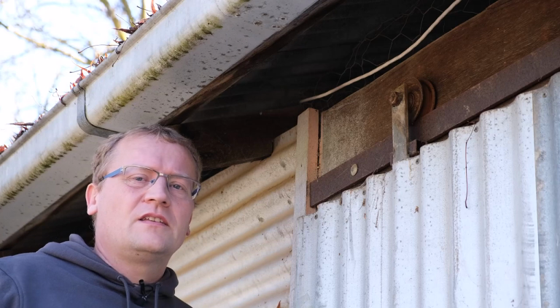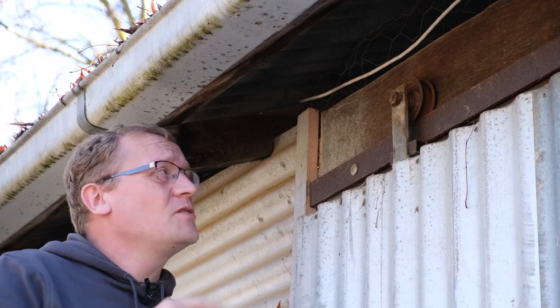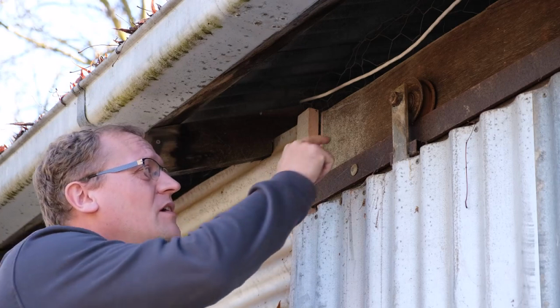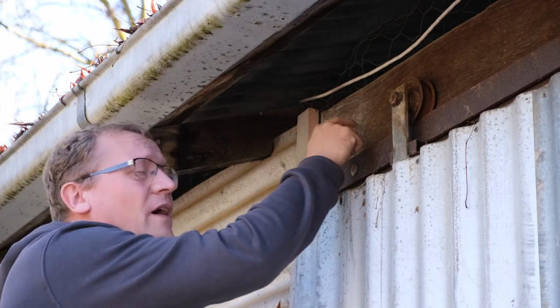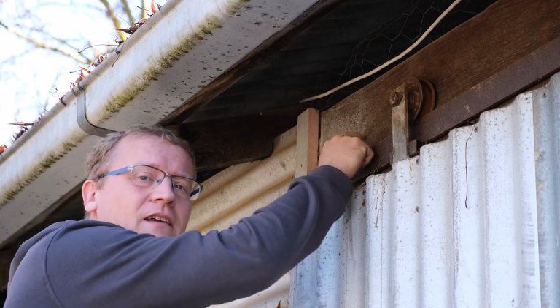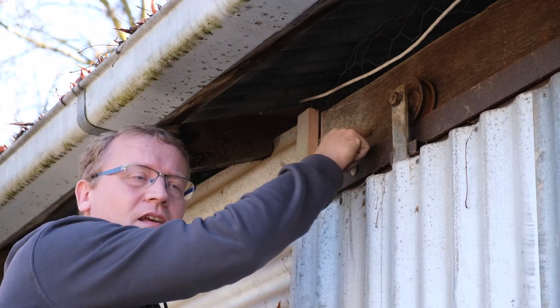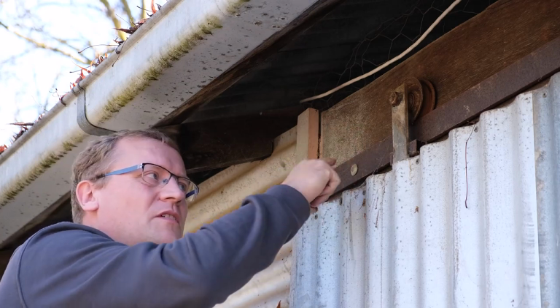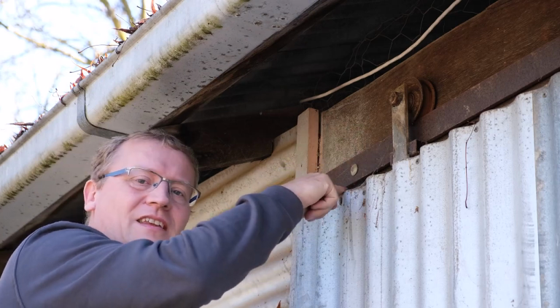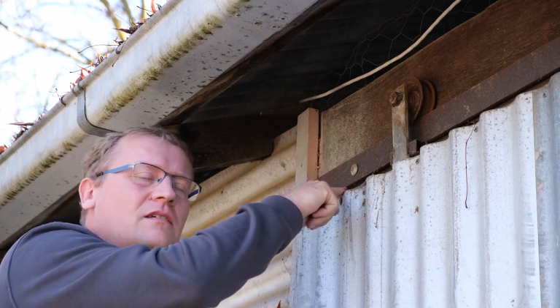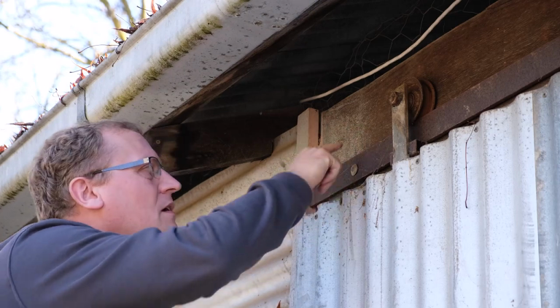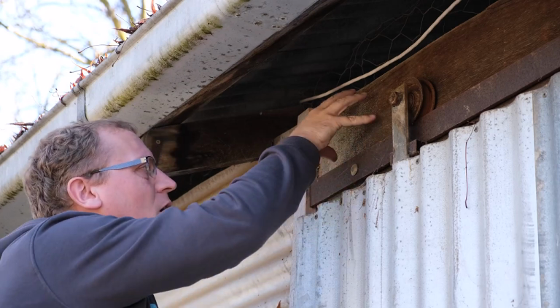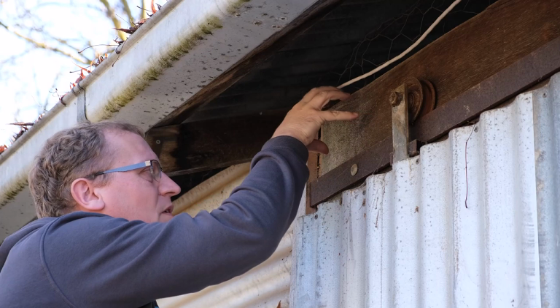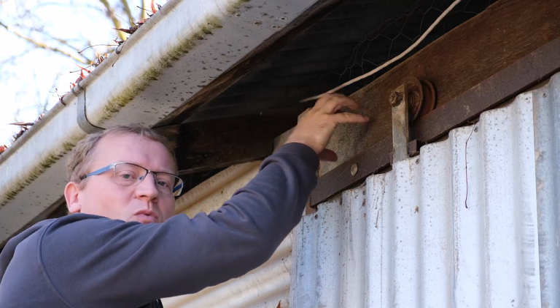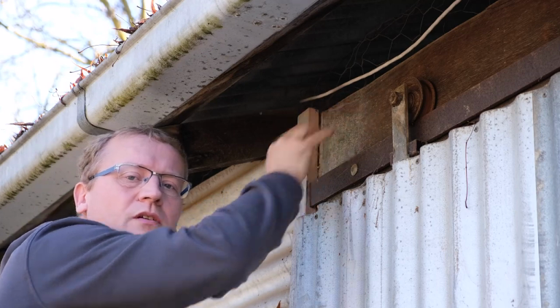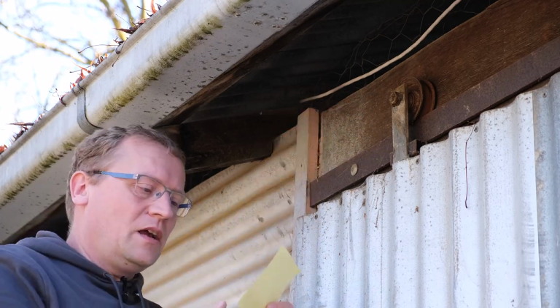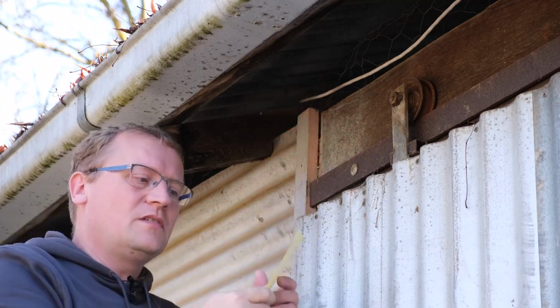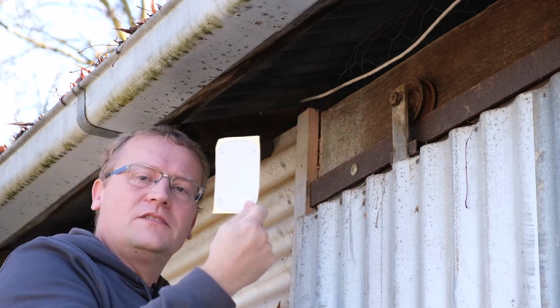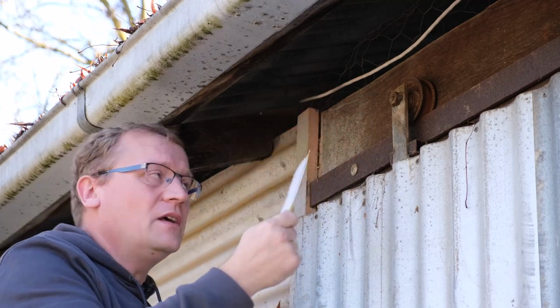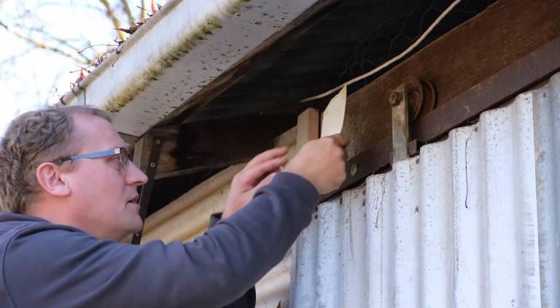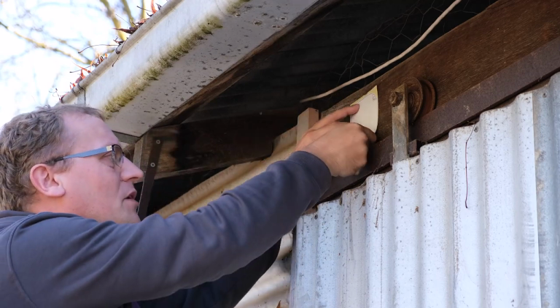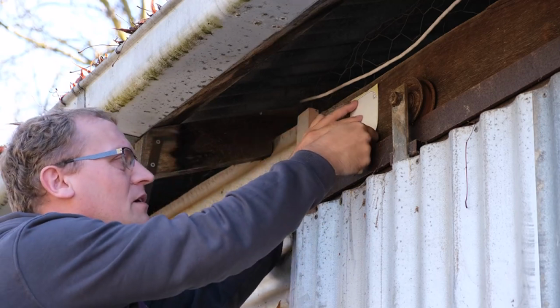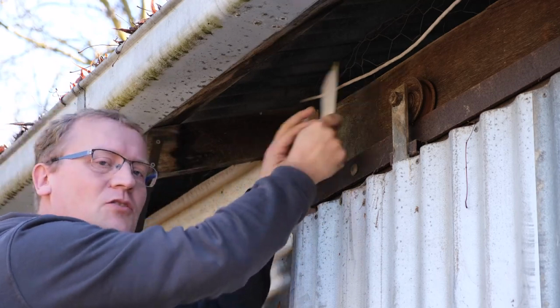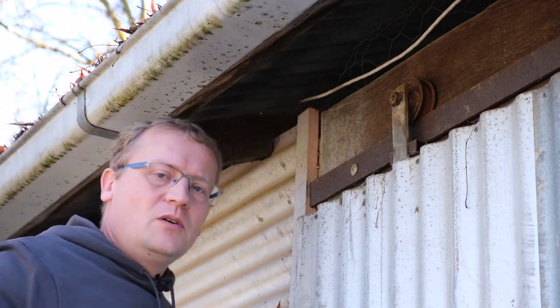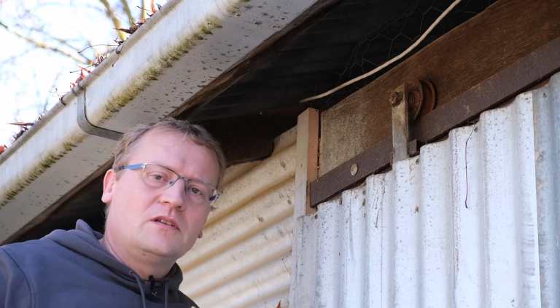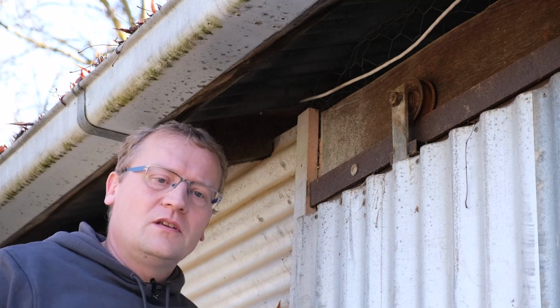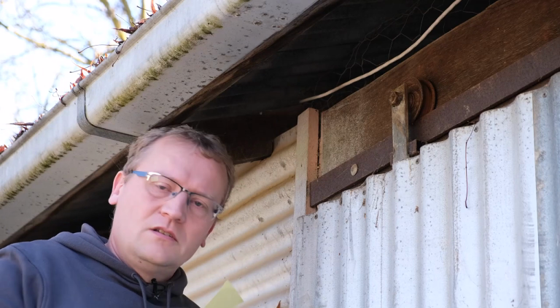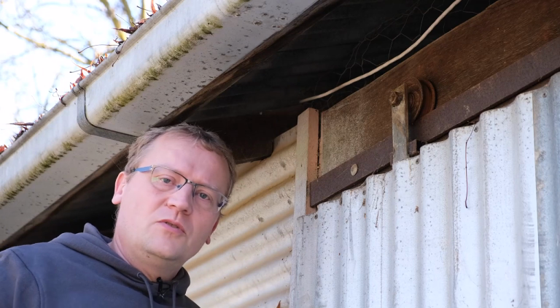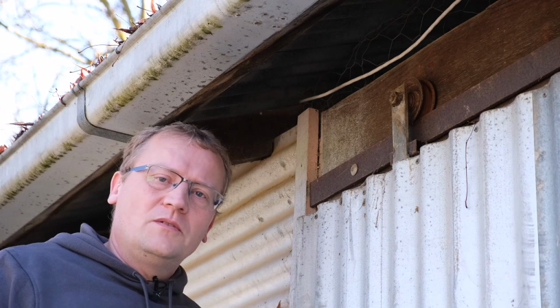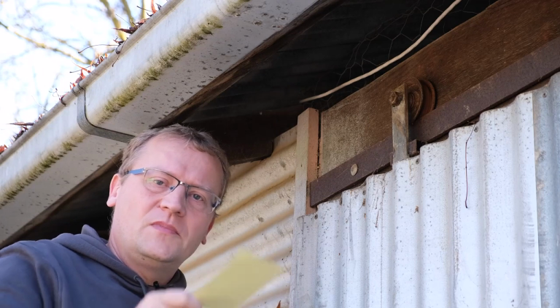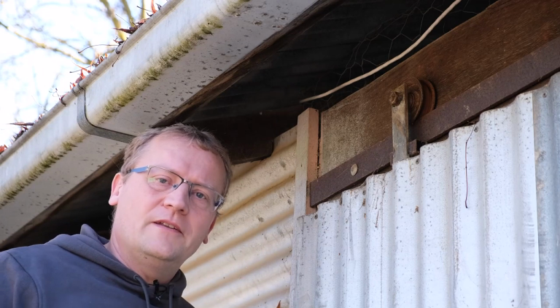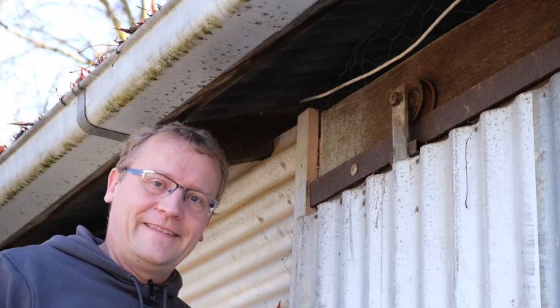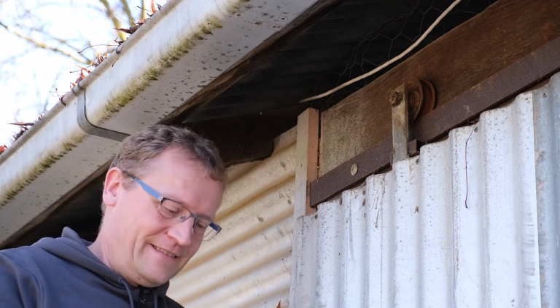I'll install it right here above this gate, because that's wood. It comes with a nice template that I can just put on here, drill the holes, and screw it in the wall.